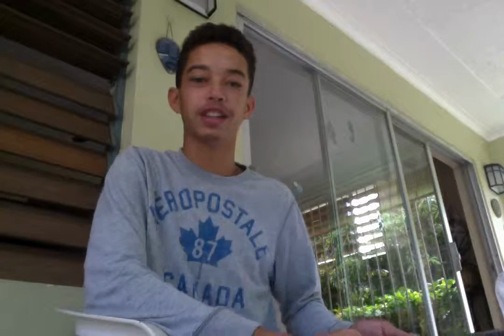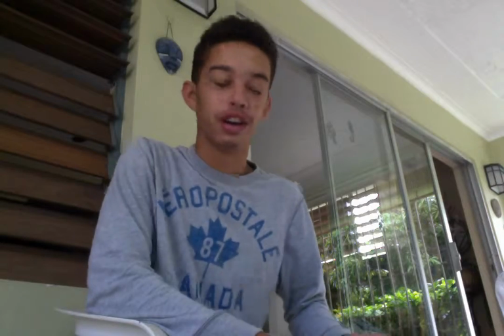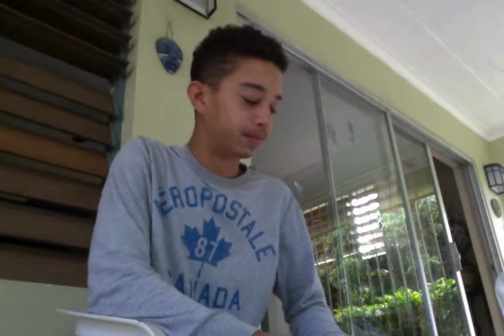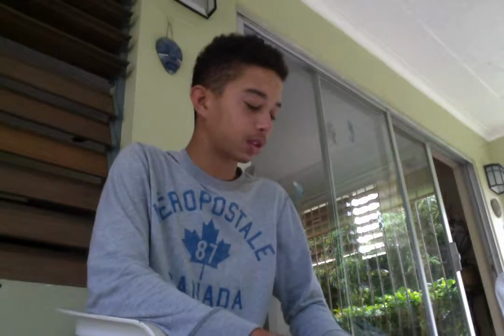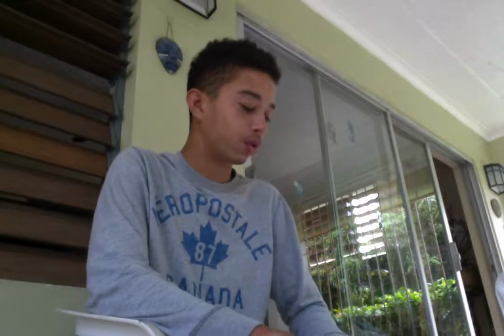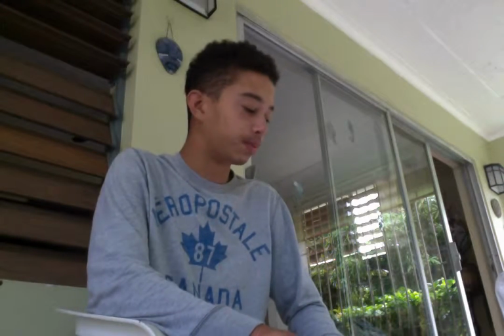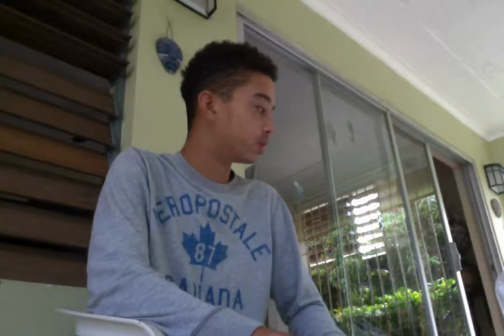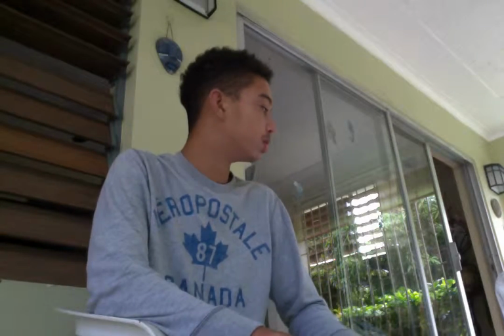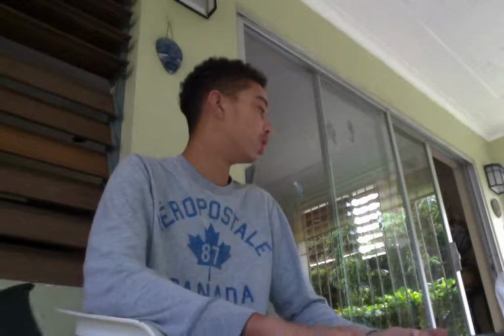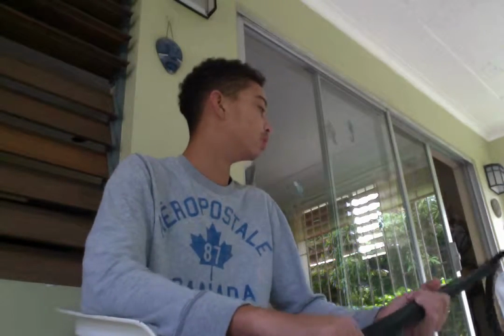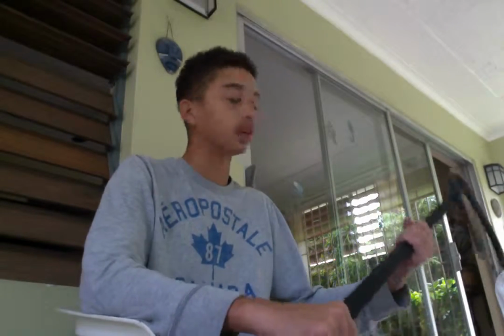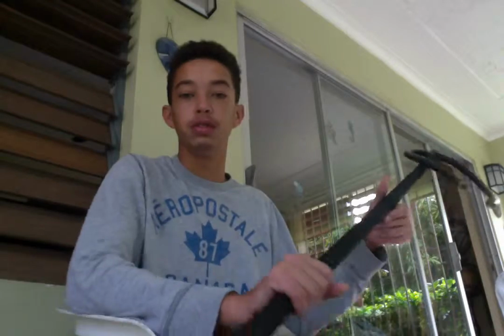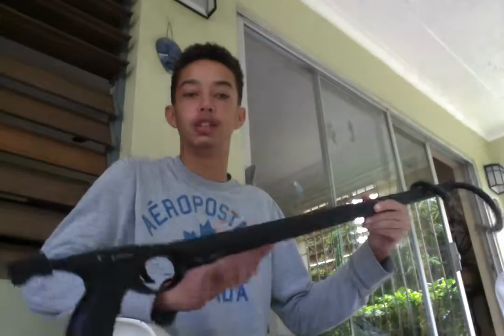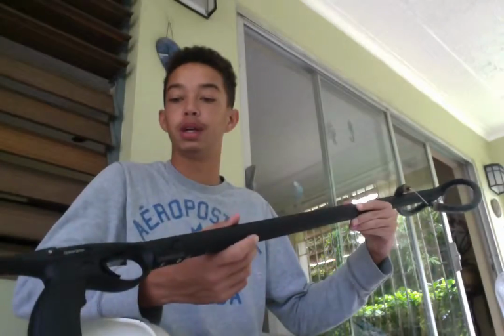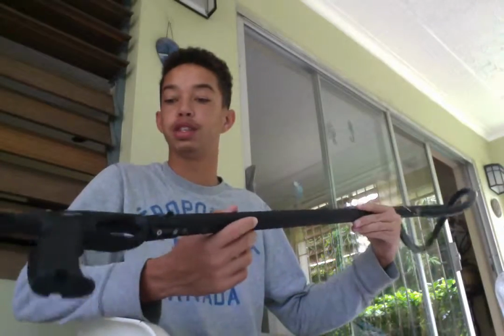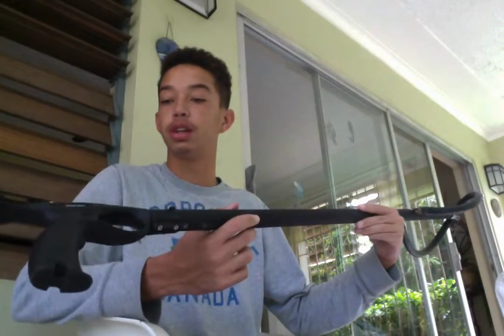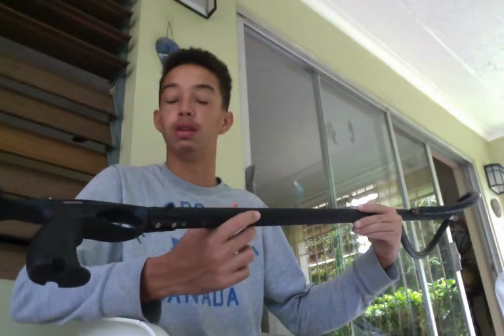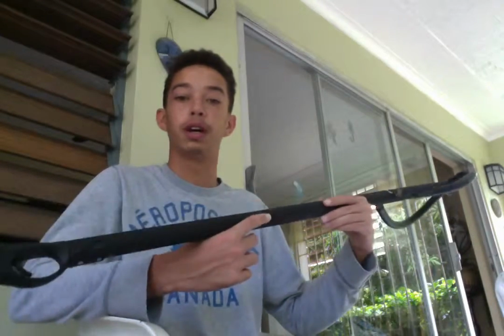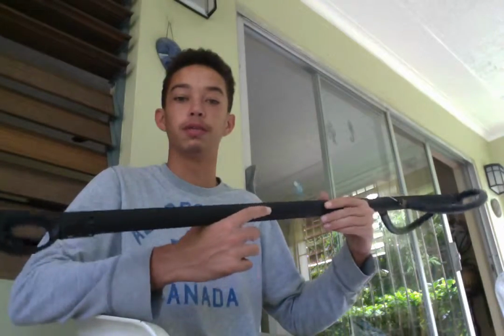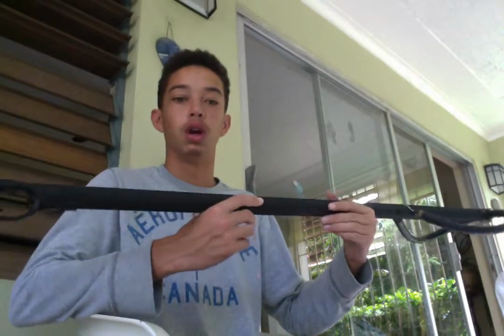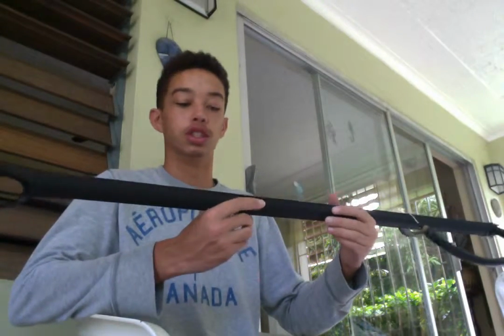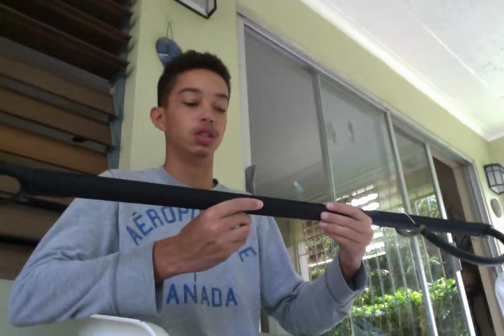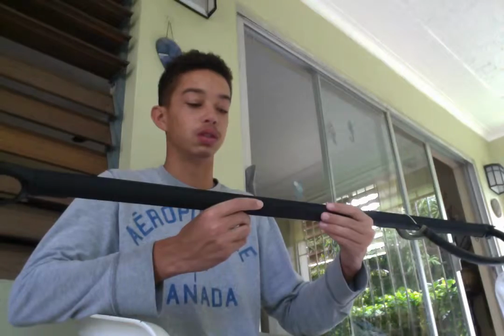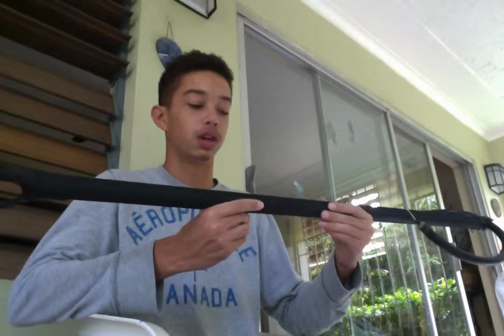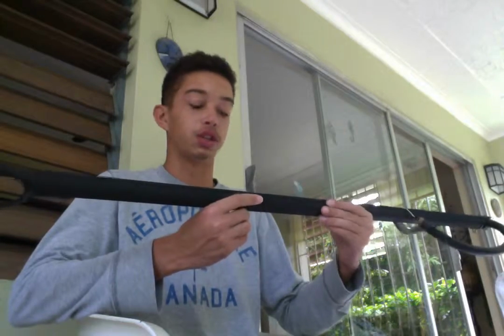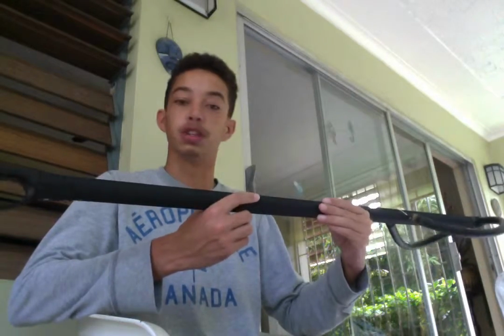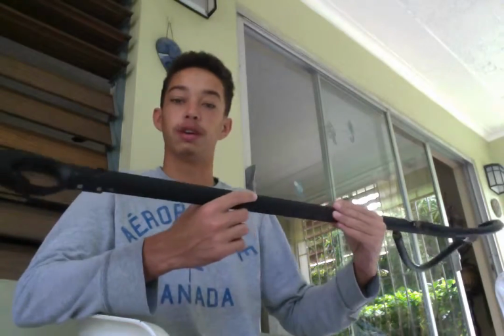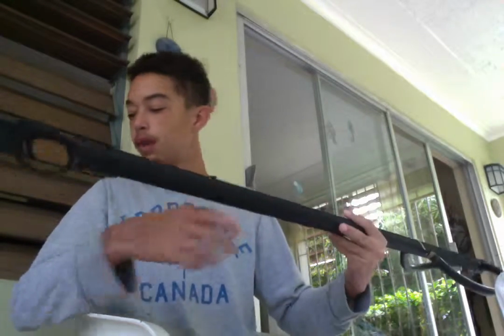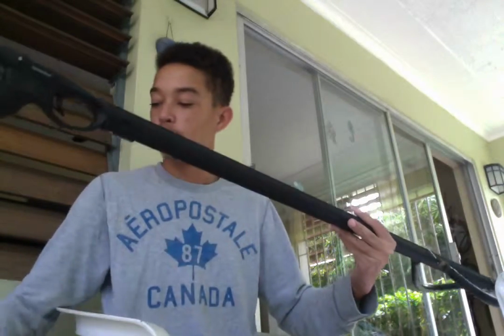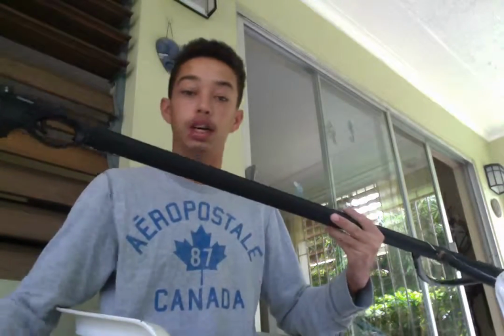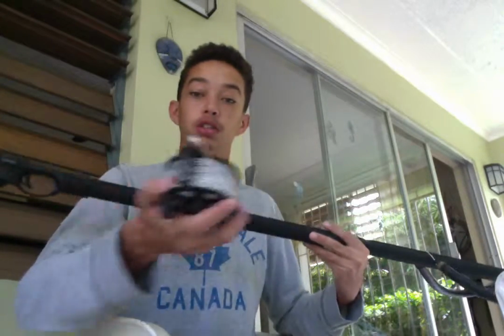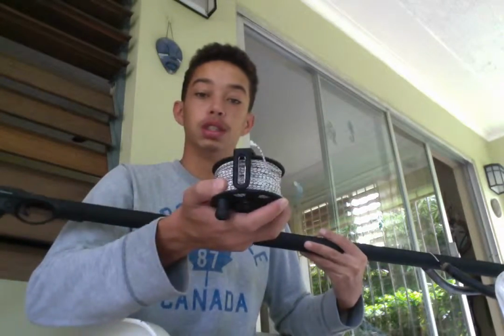Hey guys, just a quick spear gun tutorial. The spear gun I'll be using today is a Spear Diver Stealth Aluminum Barrel, 100cm. I just bought this gun and I'm deciding to rig a reel to it today.